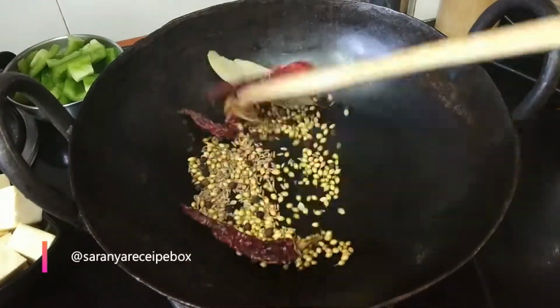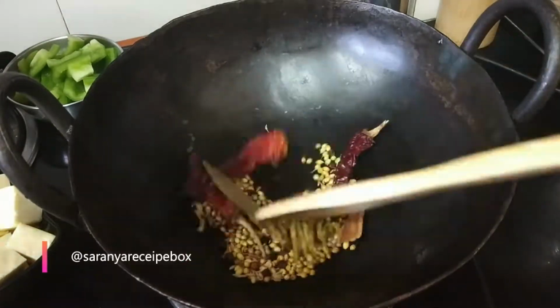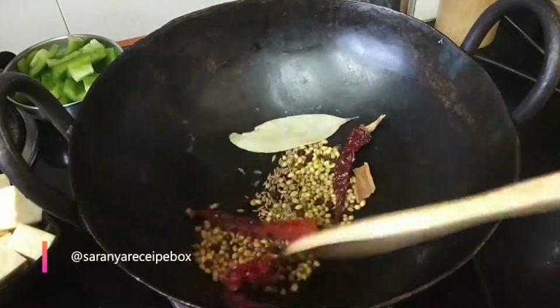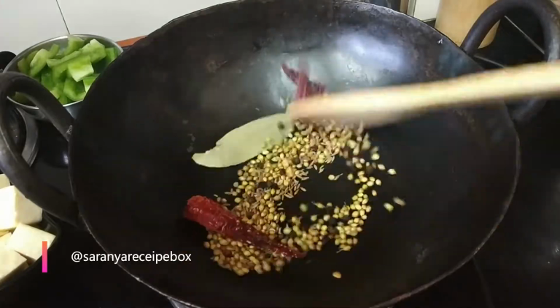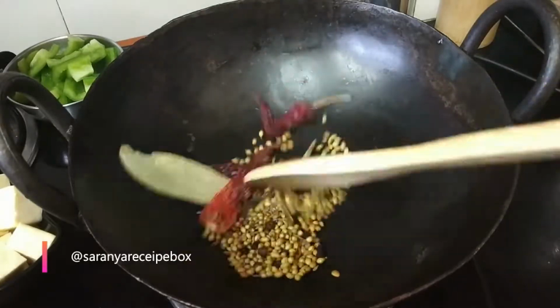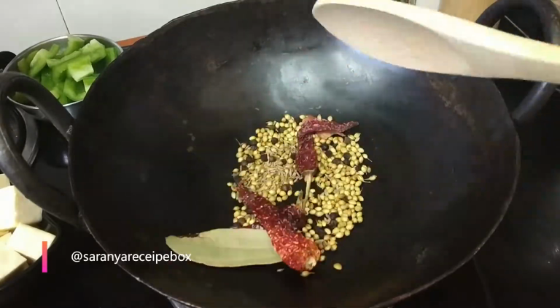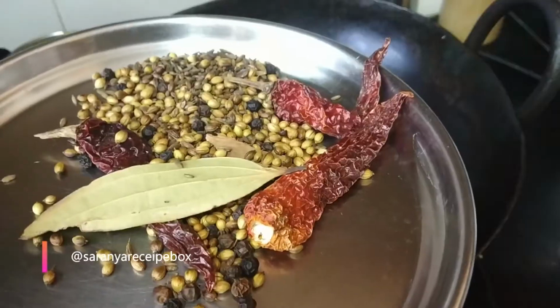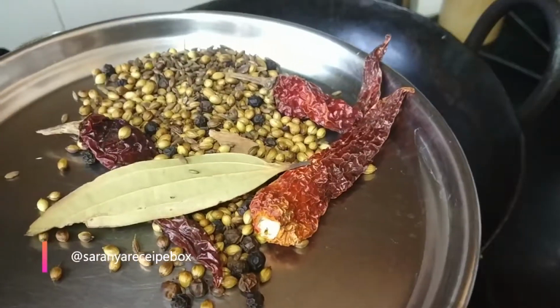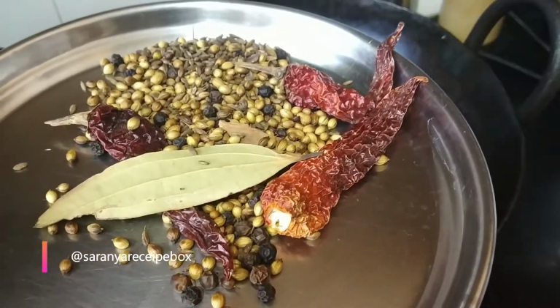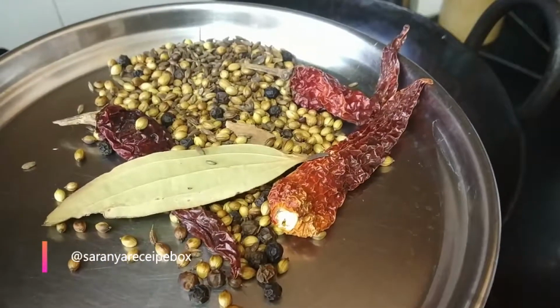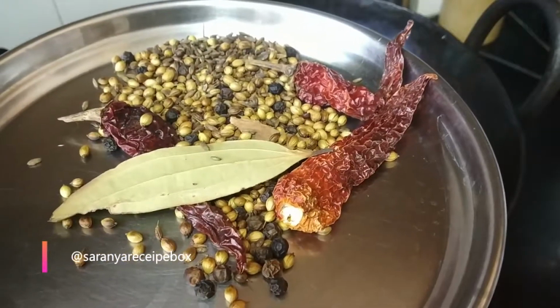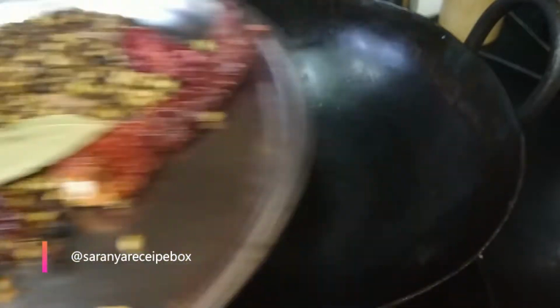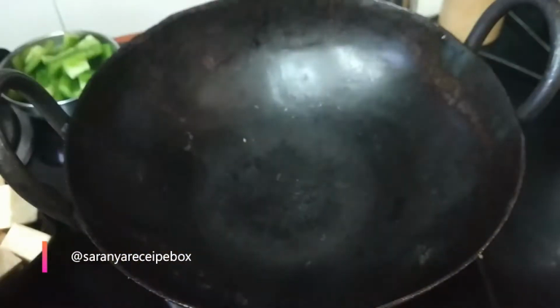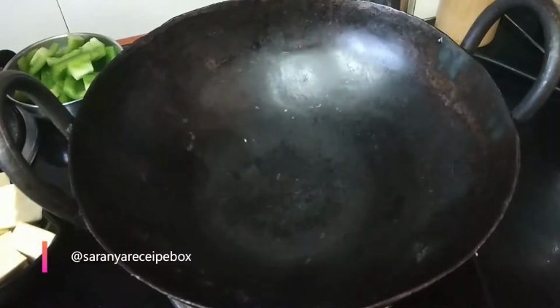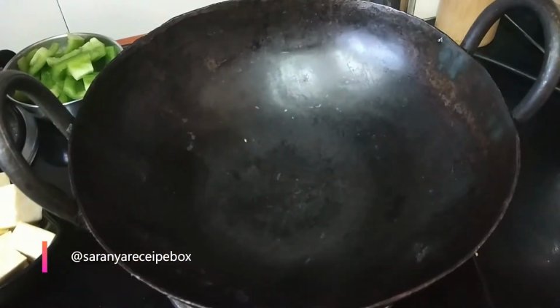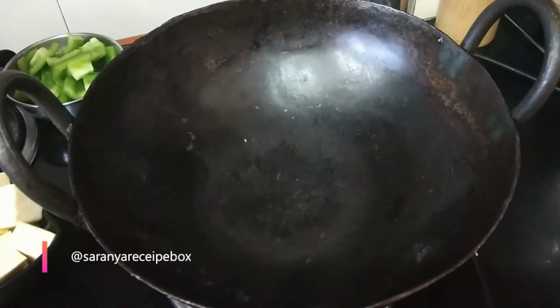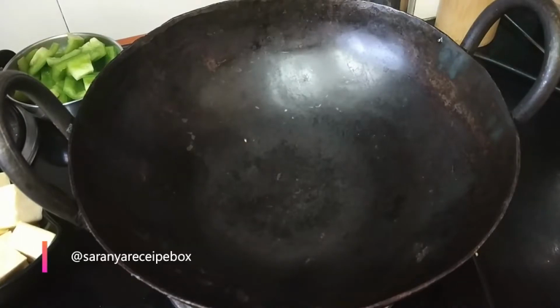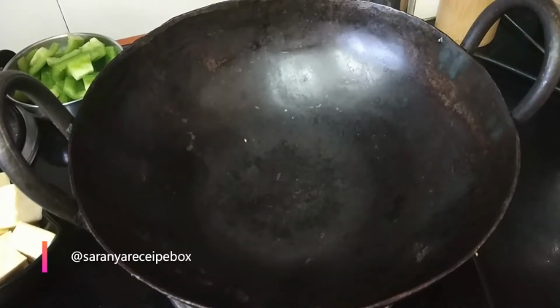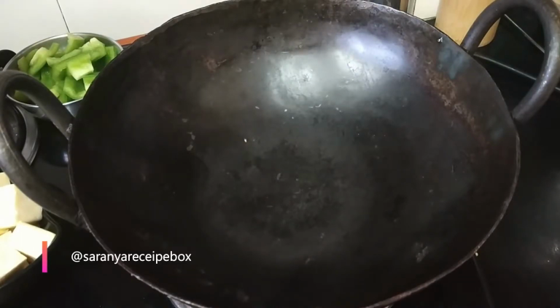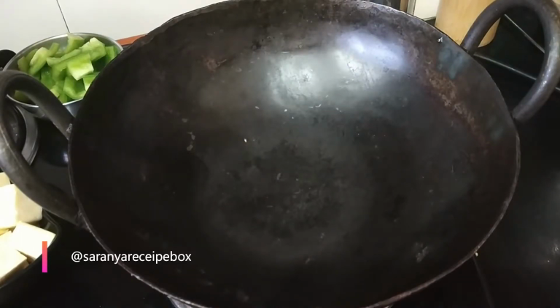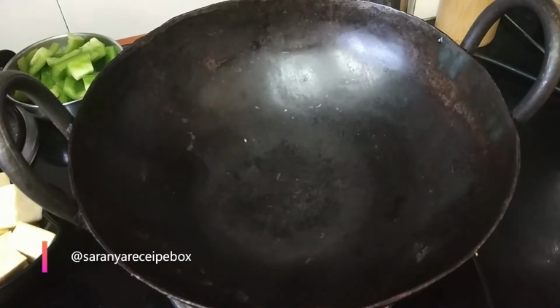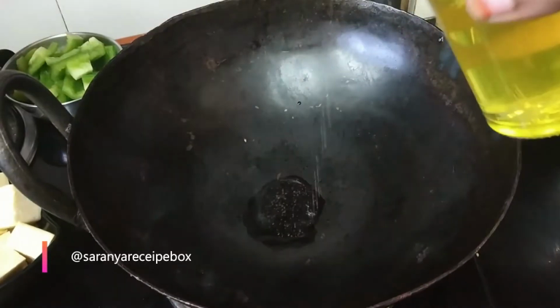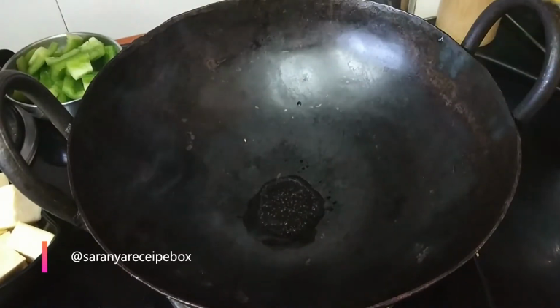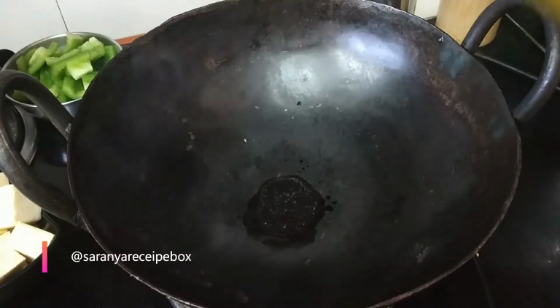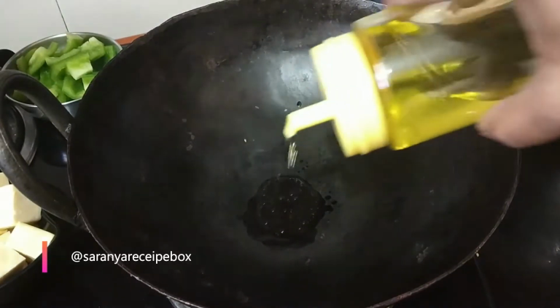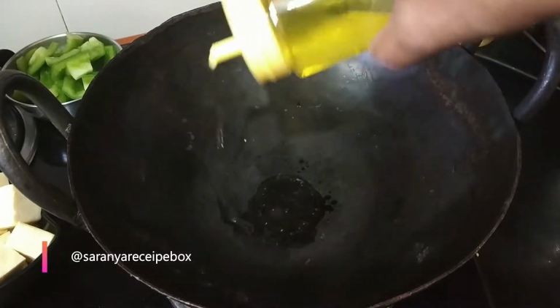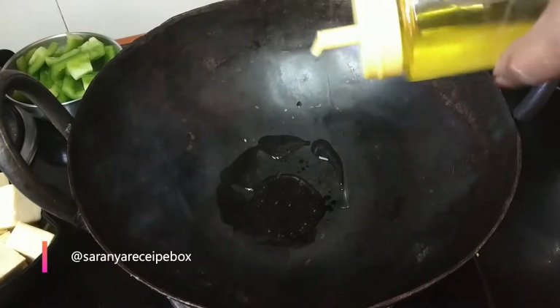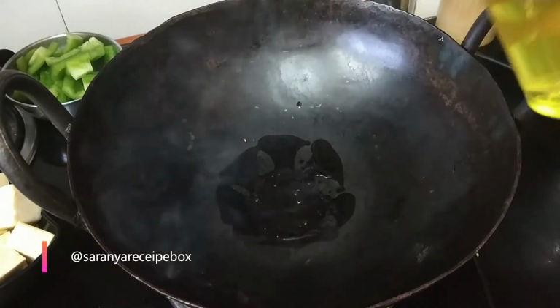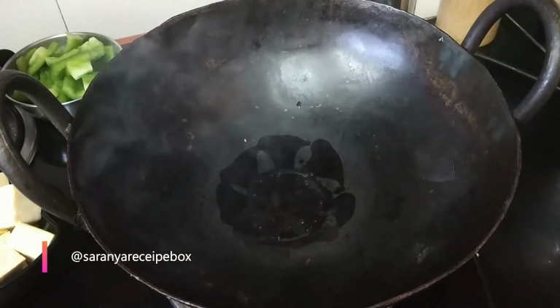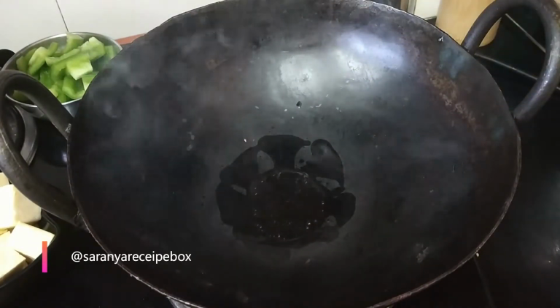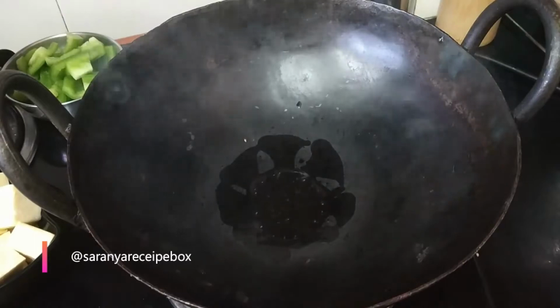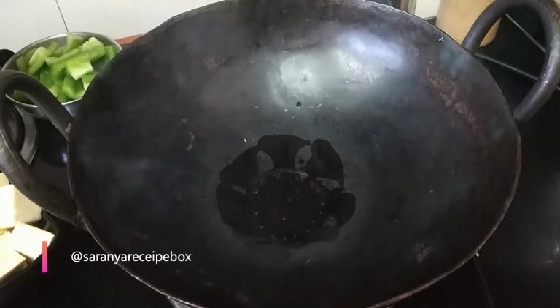Now start dry roasting until you get a nice flavor and the colors start to change. Switch off the flame, transfer to a plate, and grind into a smooth powder. In the same kadai, we are going to add a little oil, or you can add butter — it gives a nice taste and flavor.